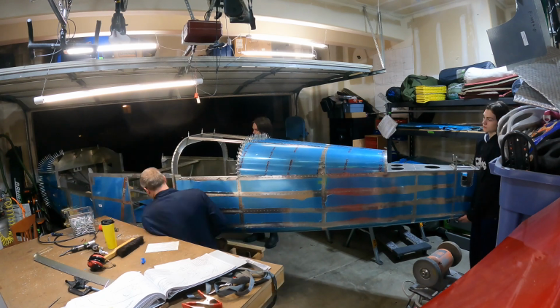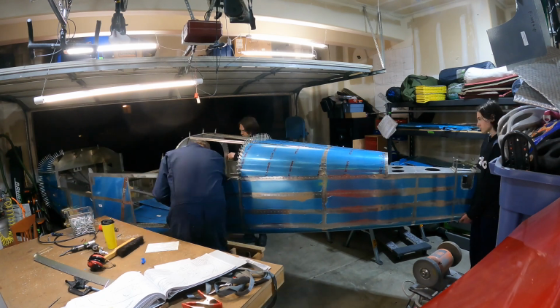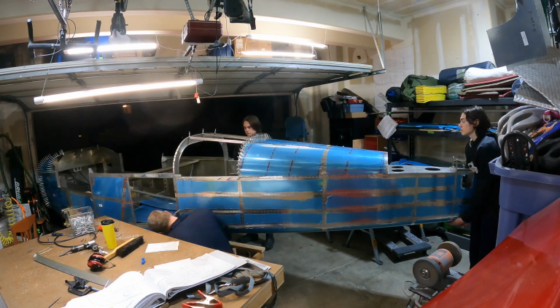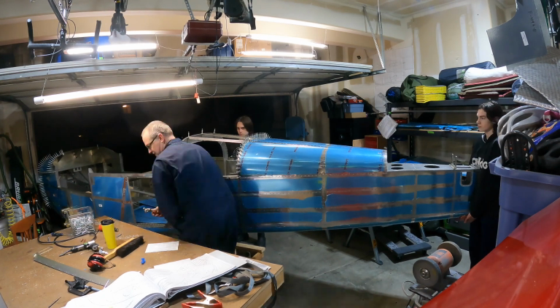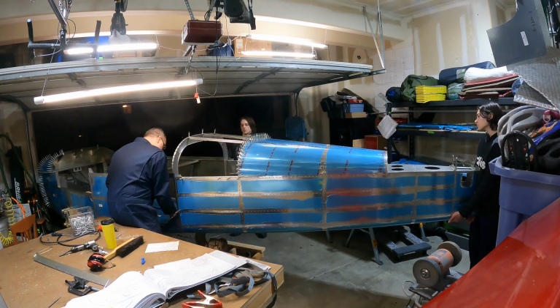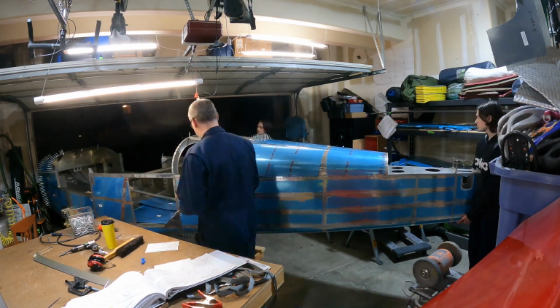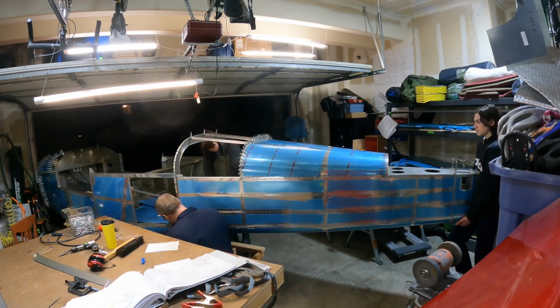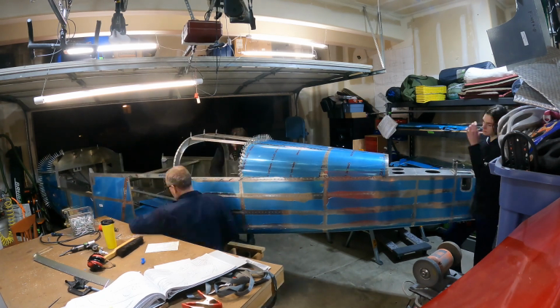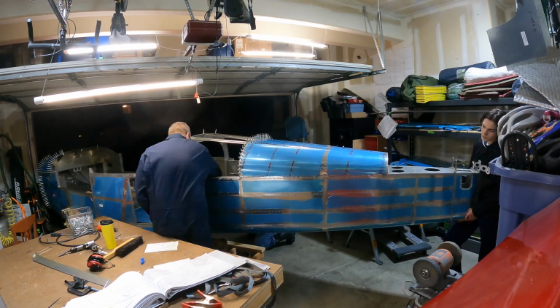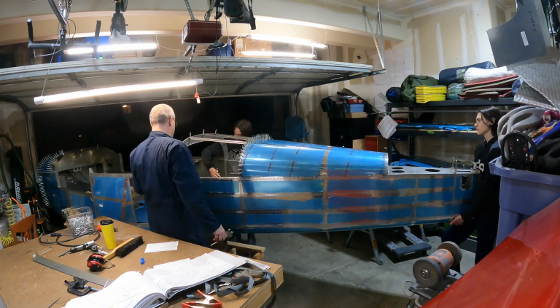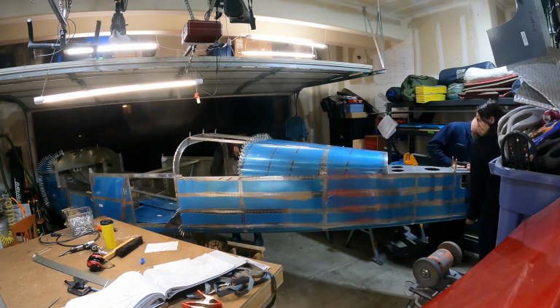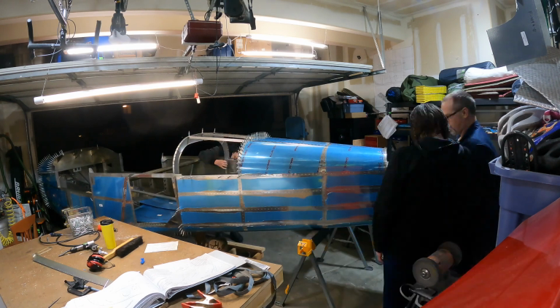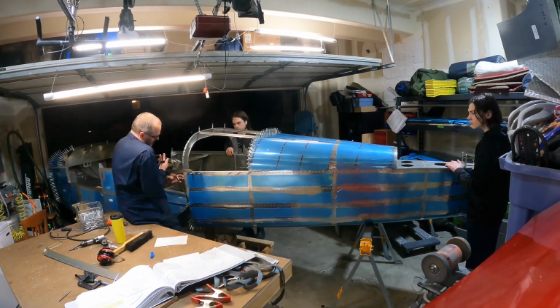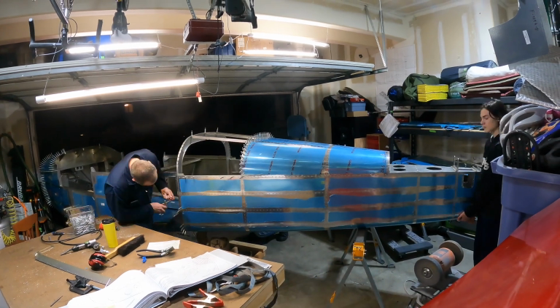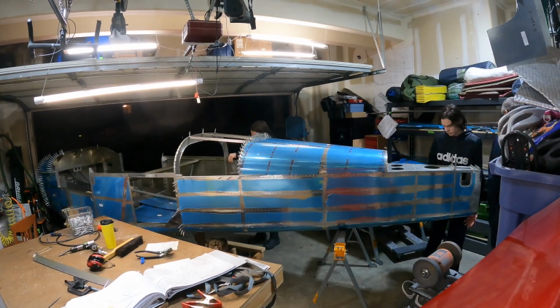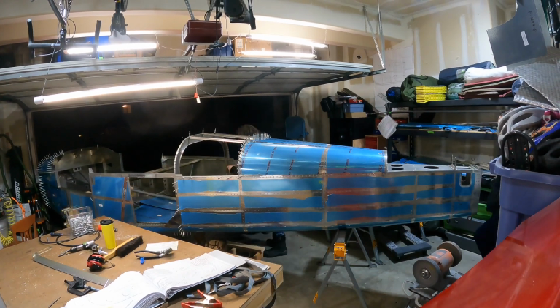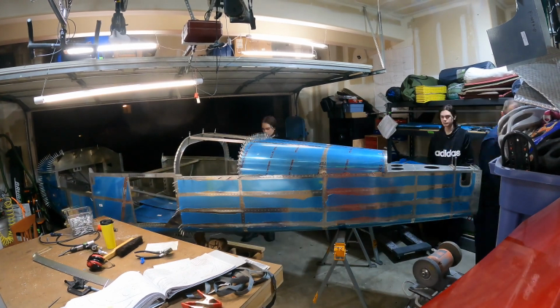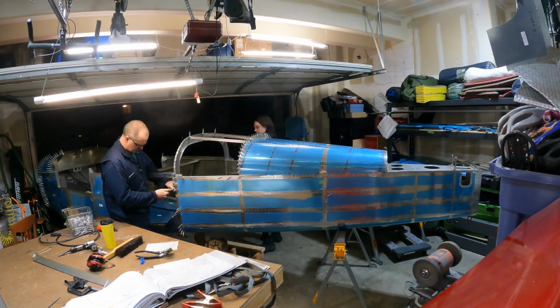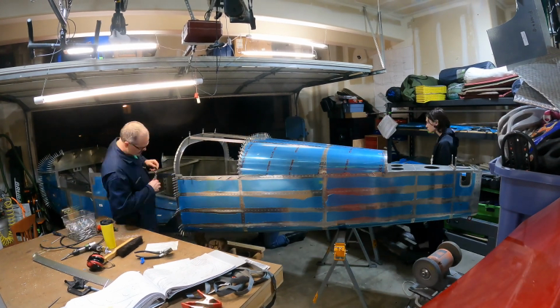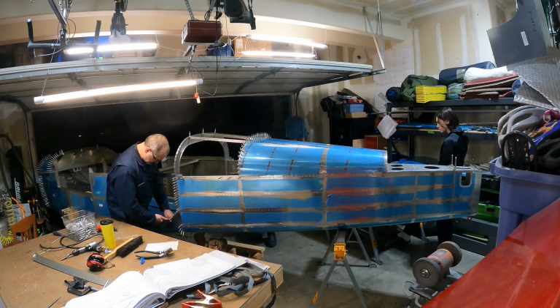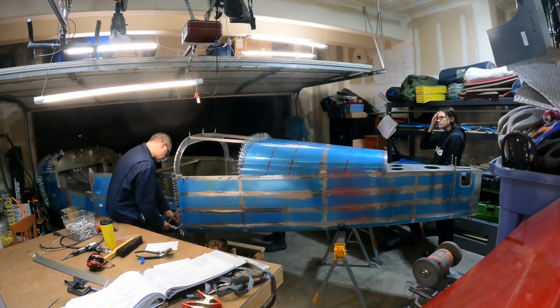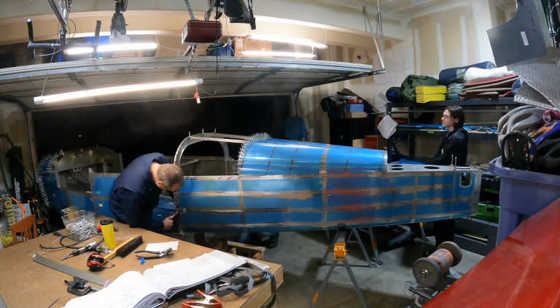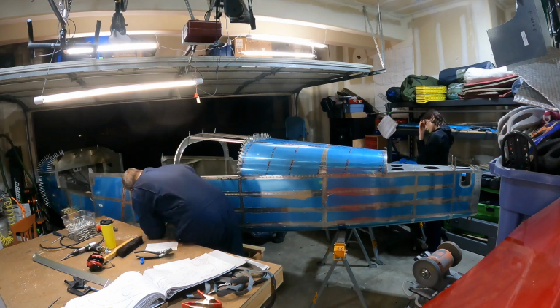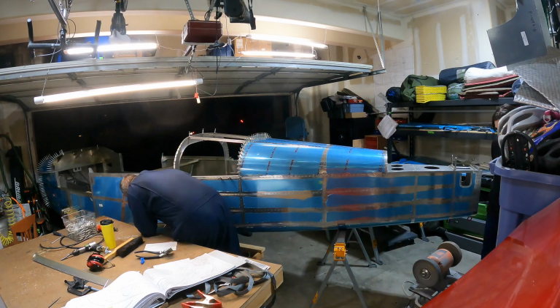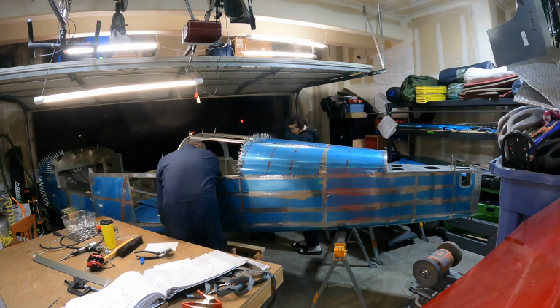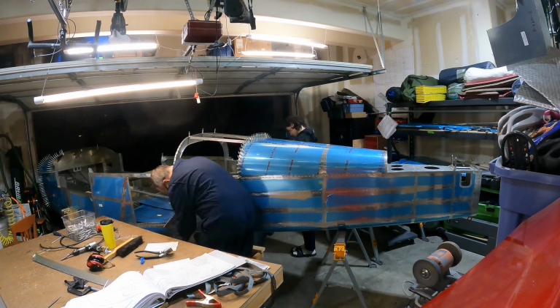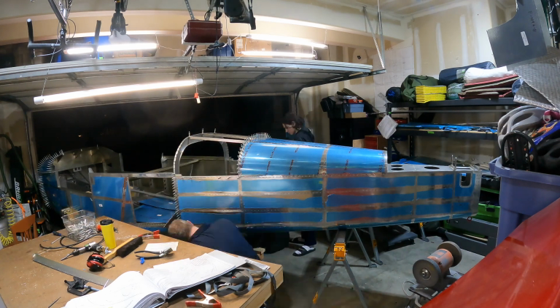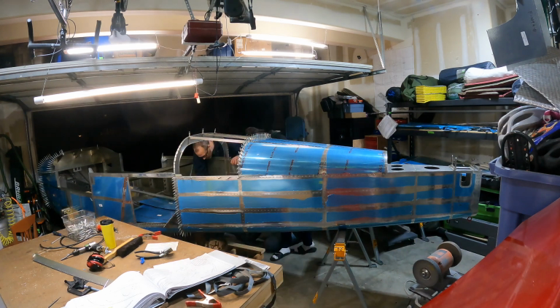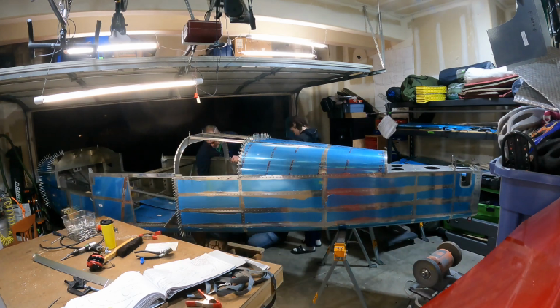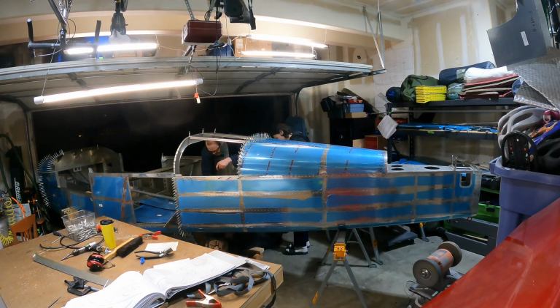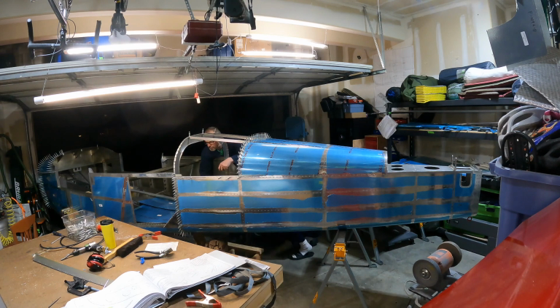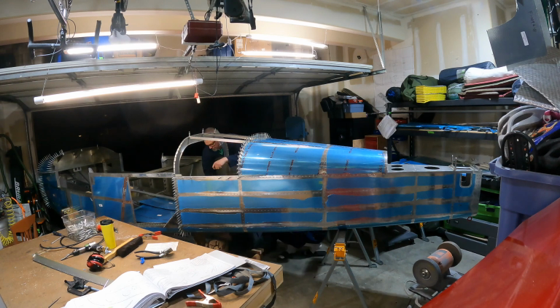It was pretty exciting to connect the tail cone to the fuselage for the first time. I definitely had to make some more room in the garage. I still have no idea how Jason Ellis managed to put this on by himself — it was difficult enough with two helpers.